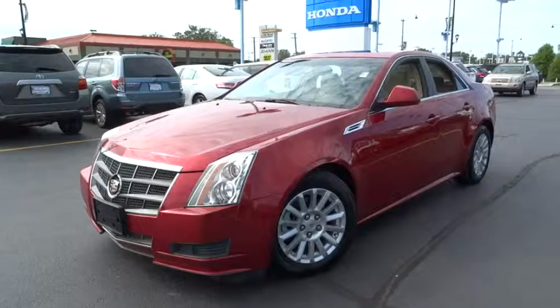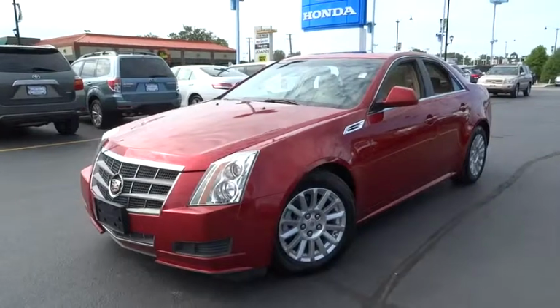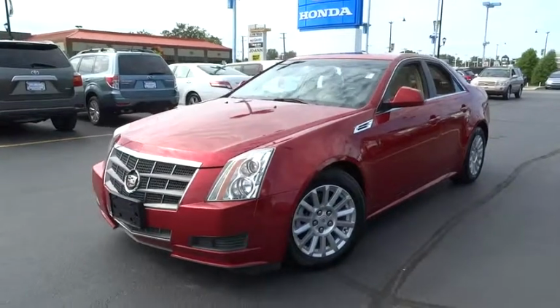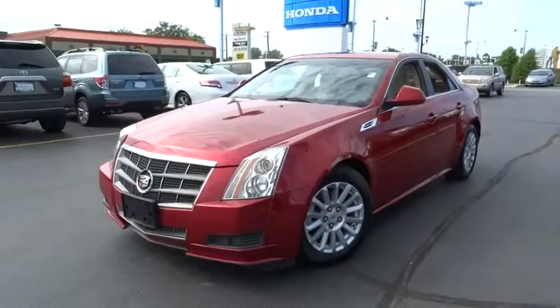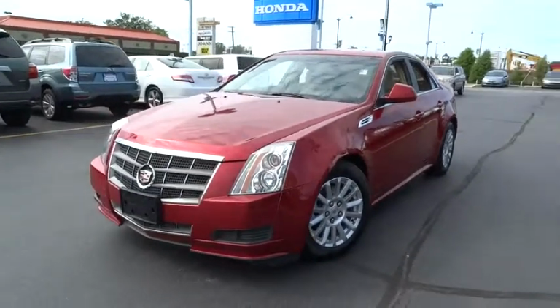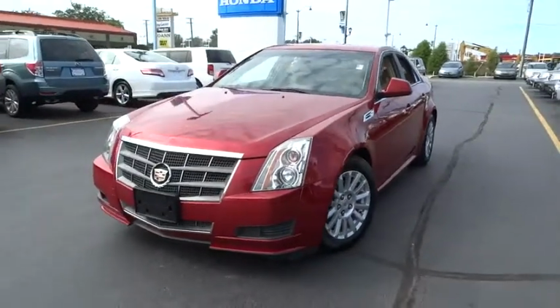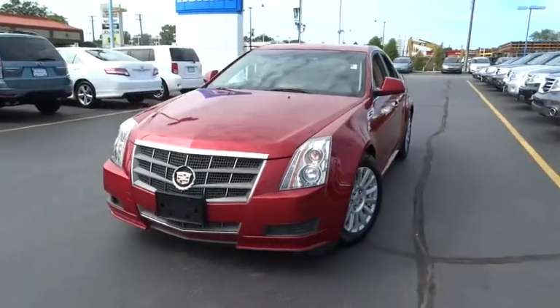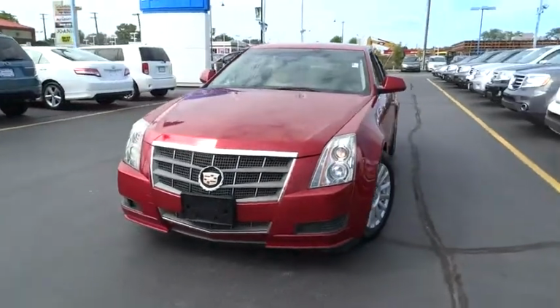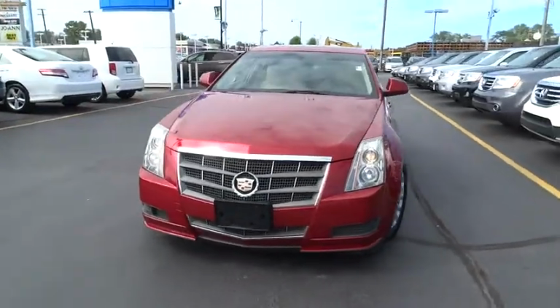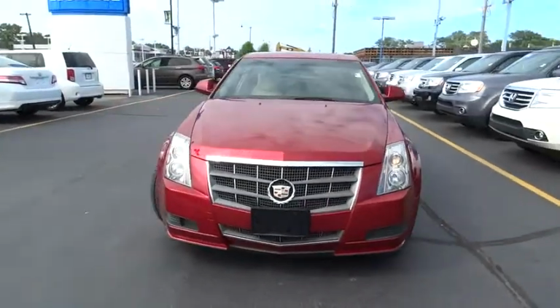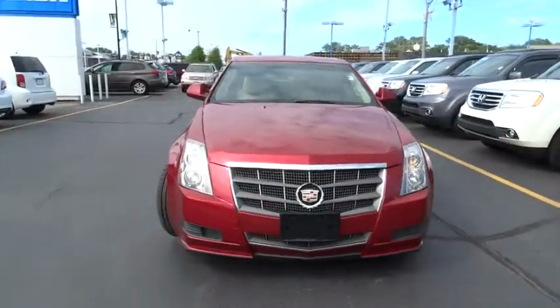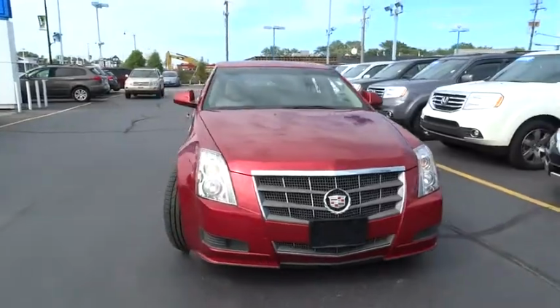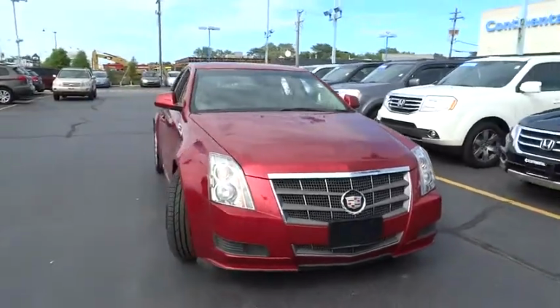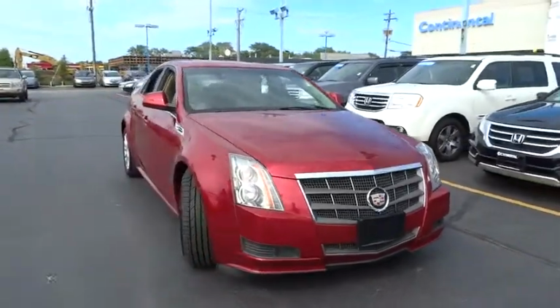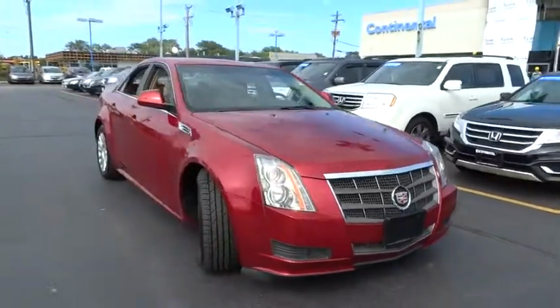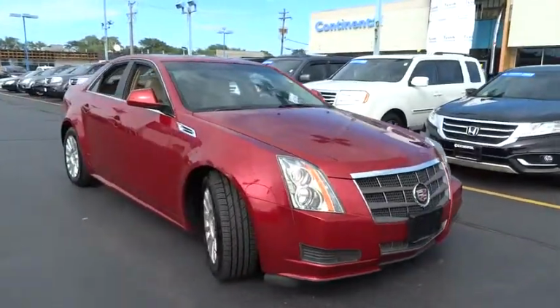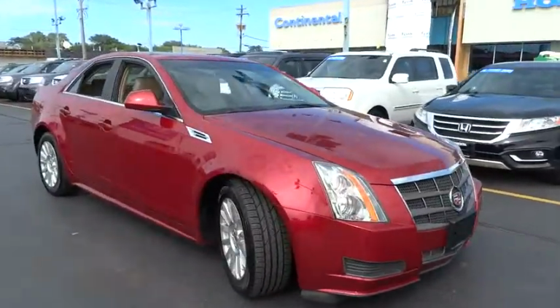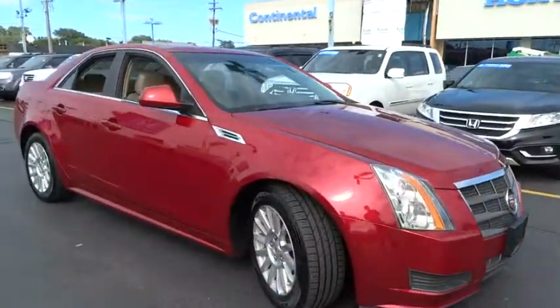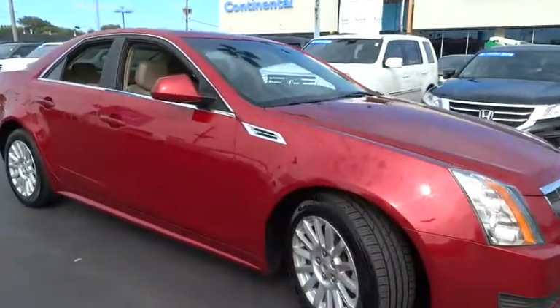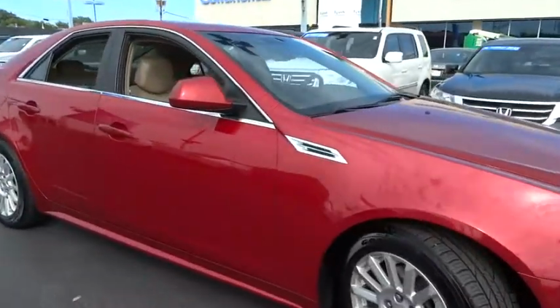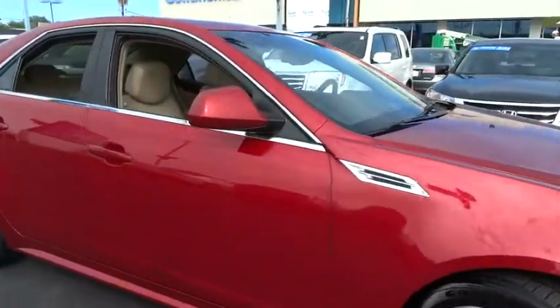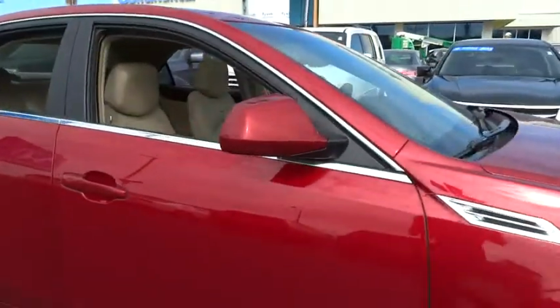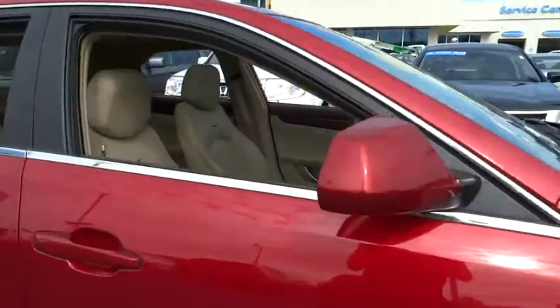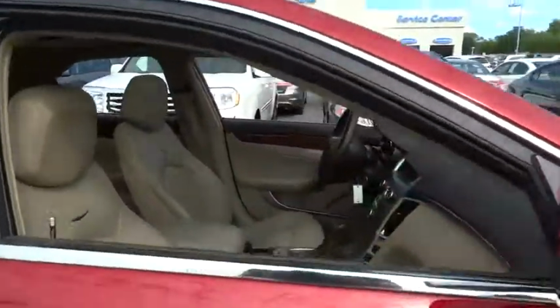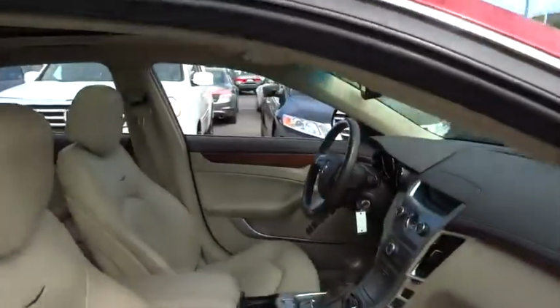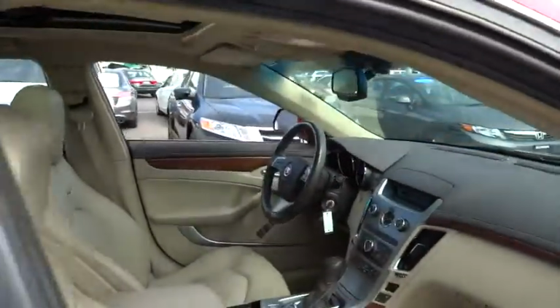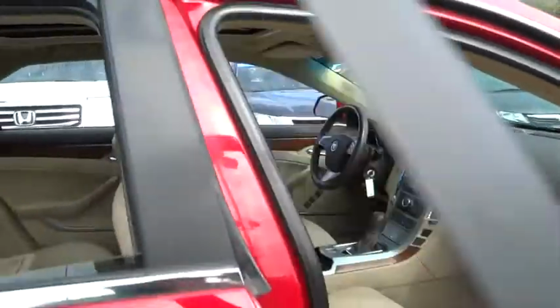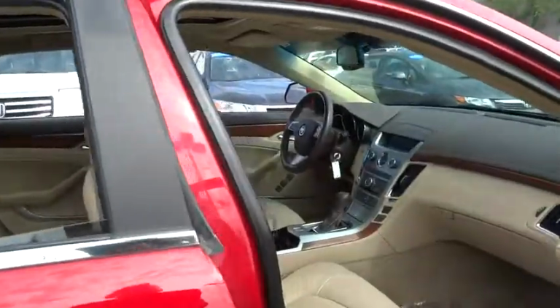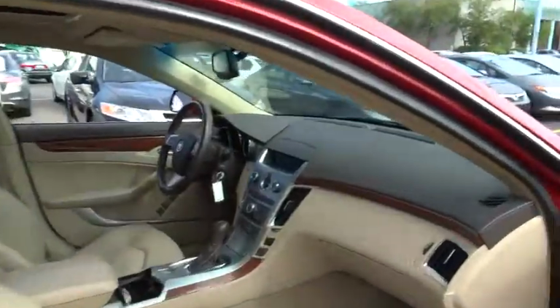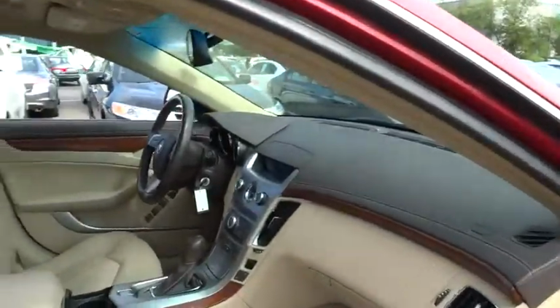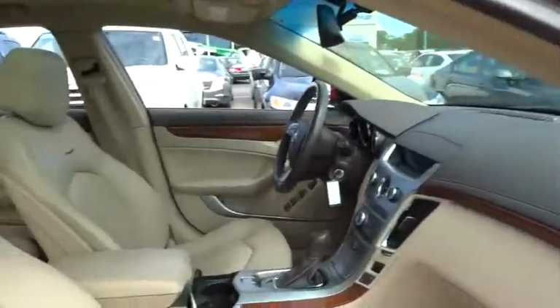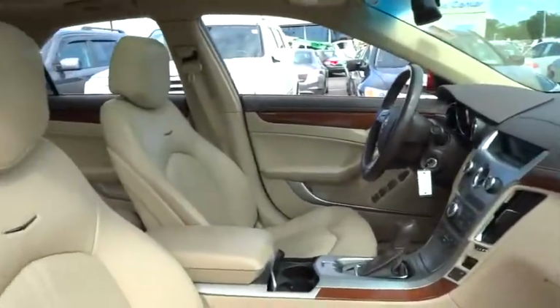The 2010 CTS. The CTS is a well-sorted blend of all-American style and European-inspired tuning with a cutting-edge design. The luxury CTS blends elegant styling, performance, and exceptional fuel economy.